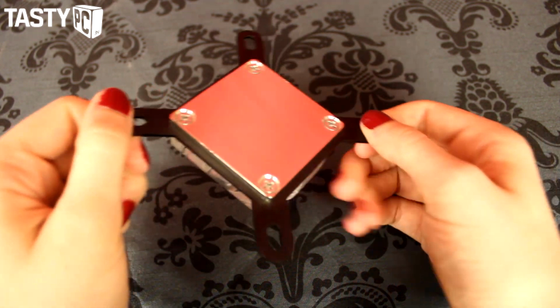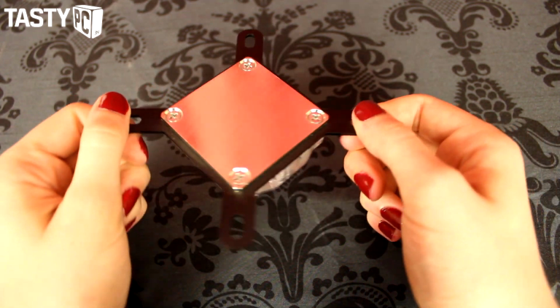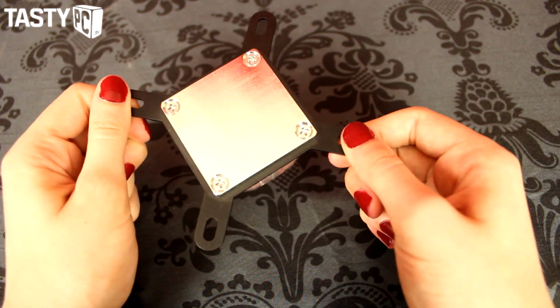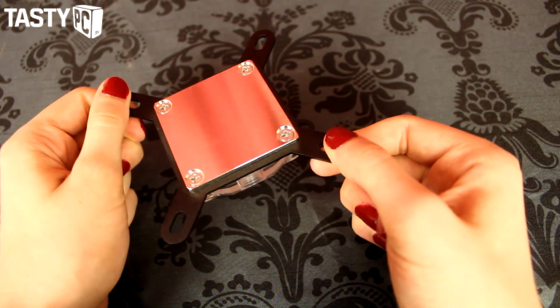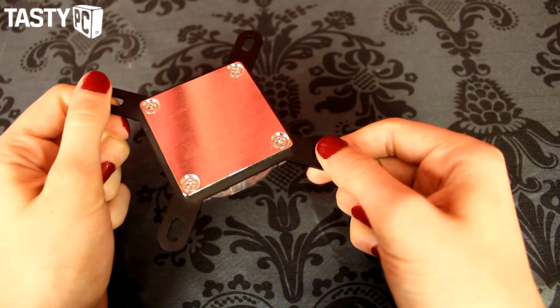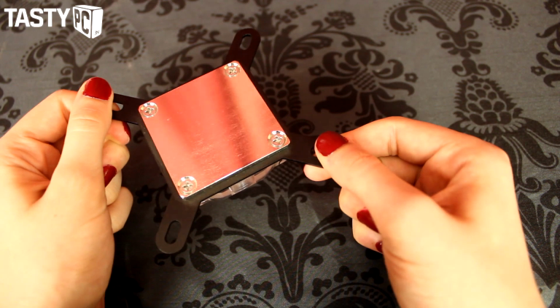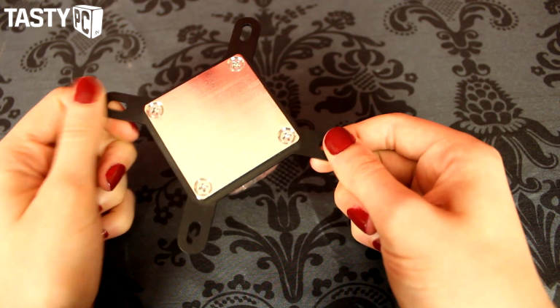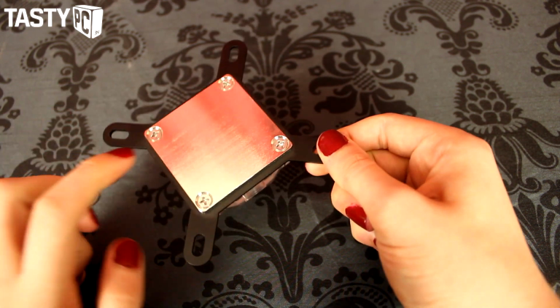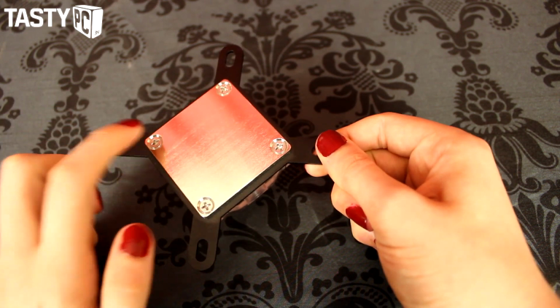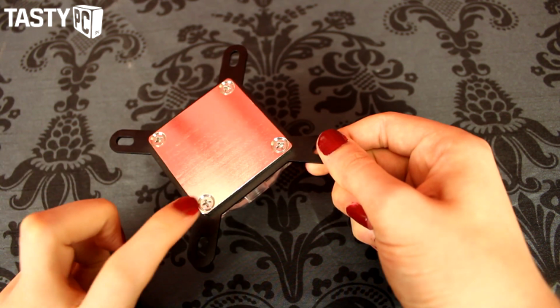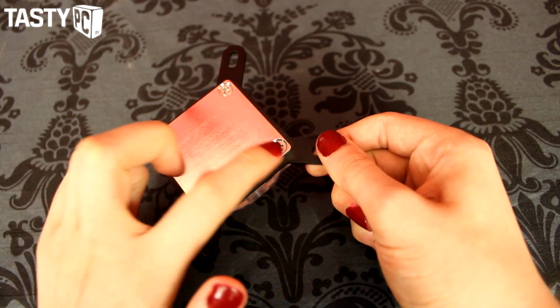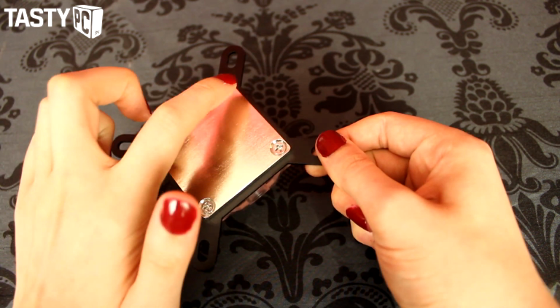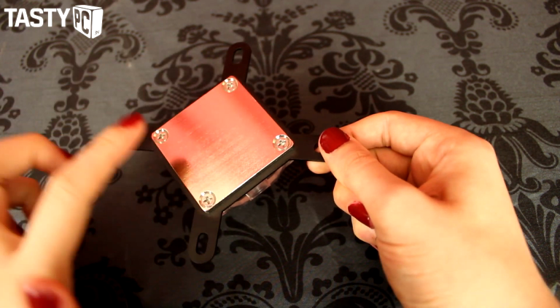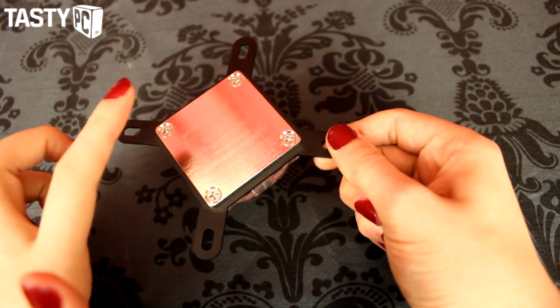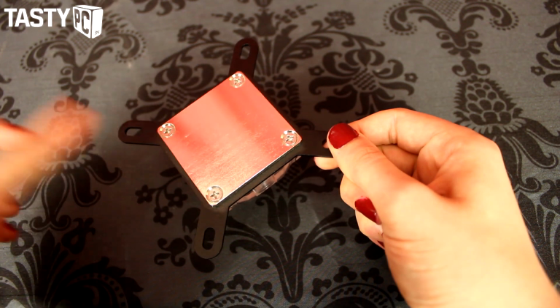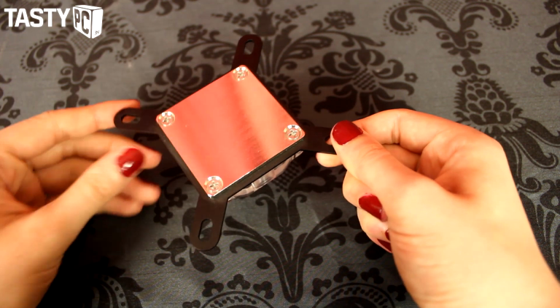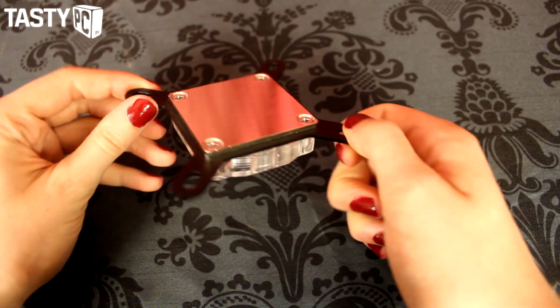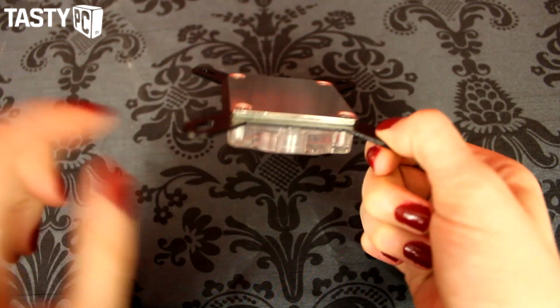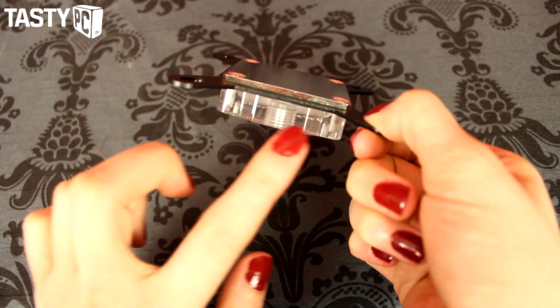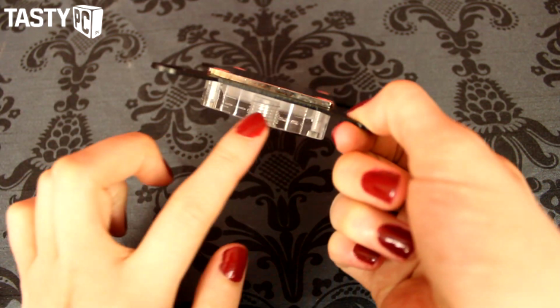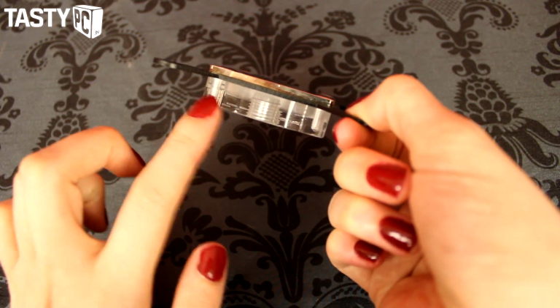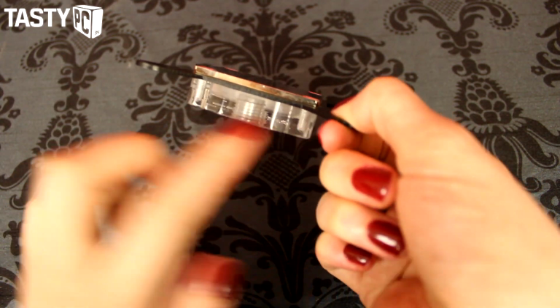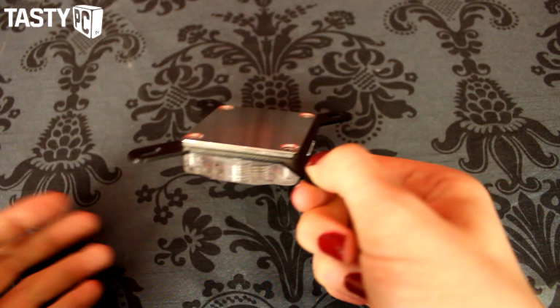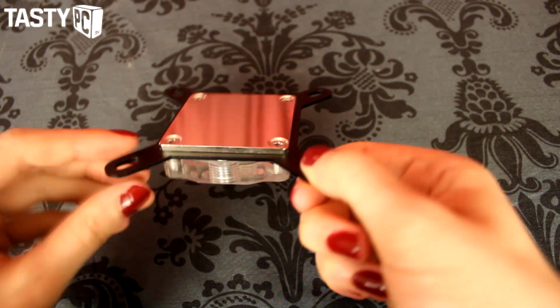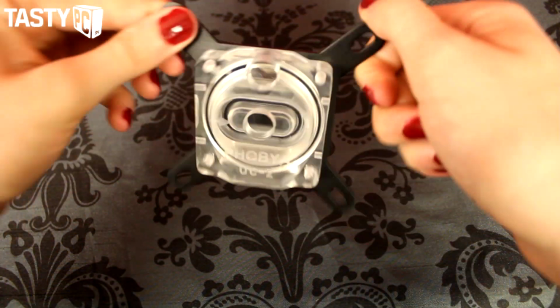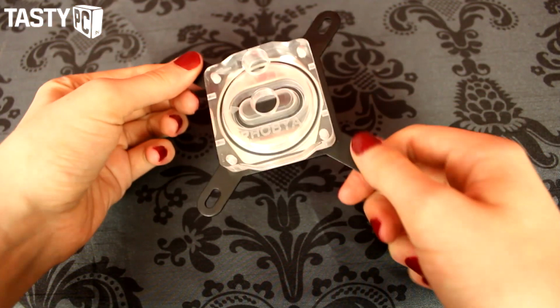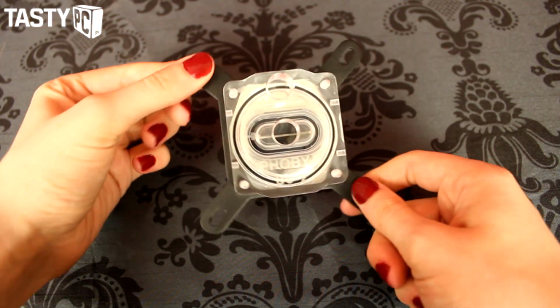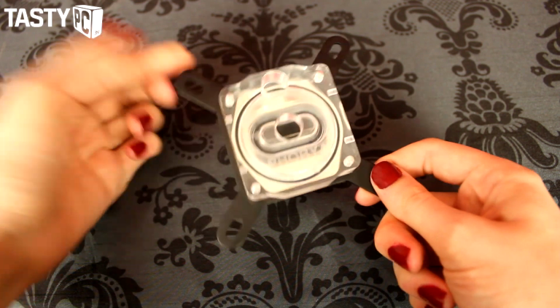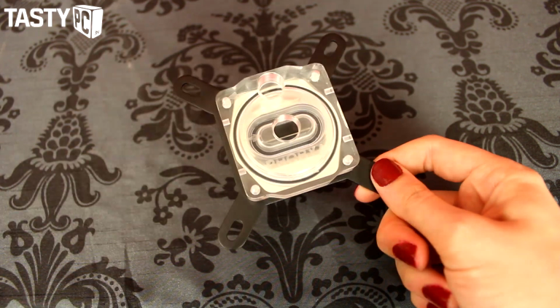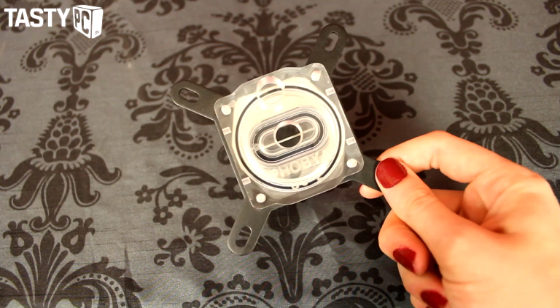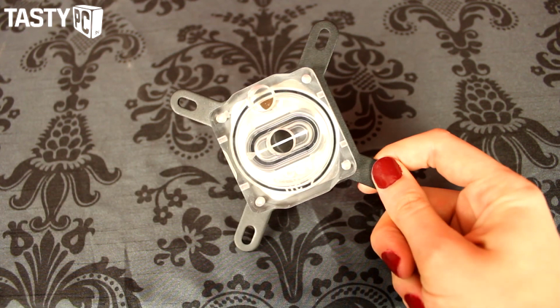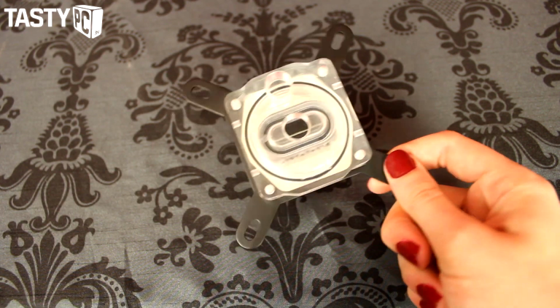I do really like it — it looks really nice. I also noticed there are screws holding the heat plate into the block itself, meaning you can remove it, which makes it easier to clean and also easier to mod if you're that way inclined.